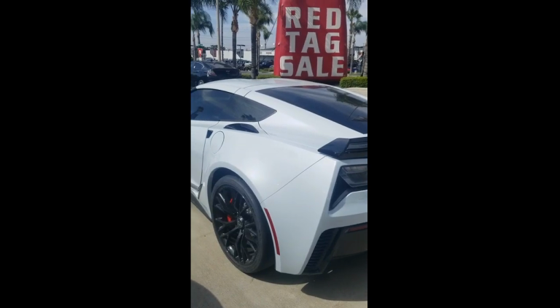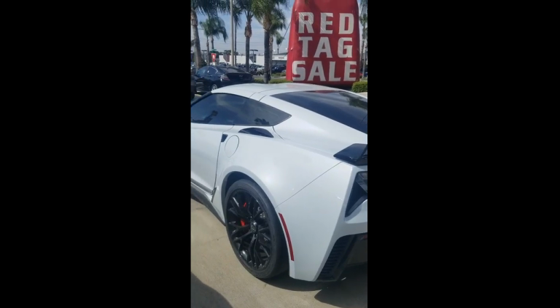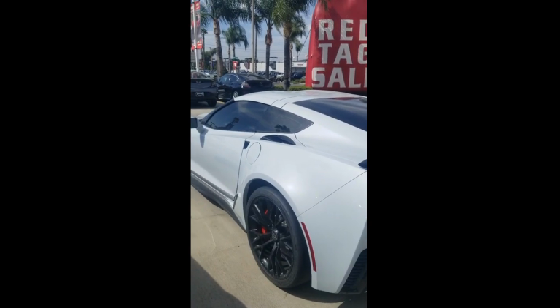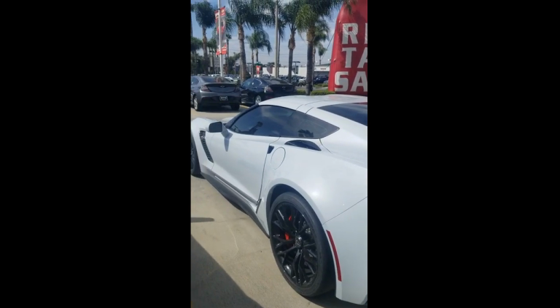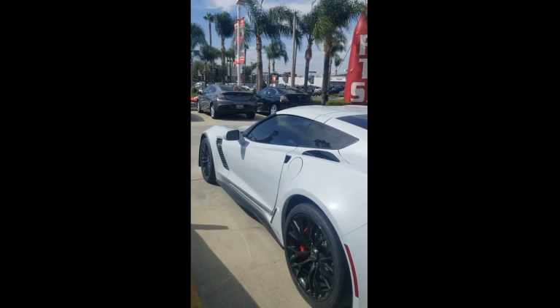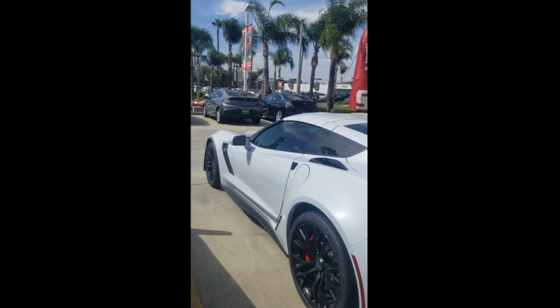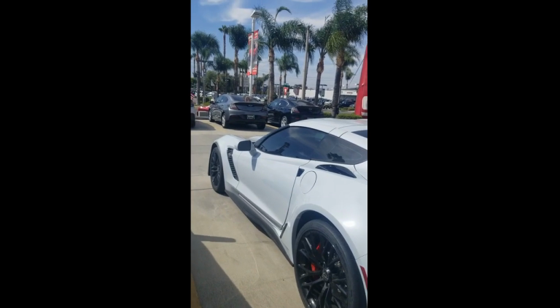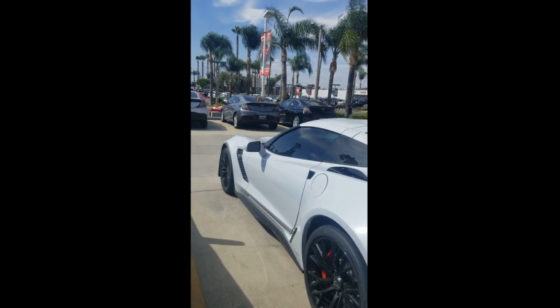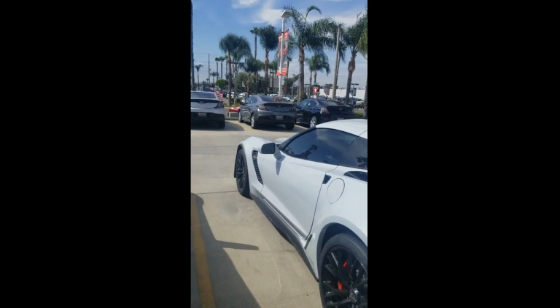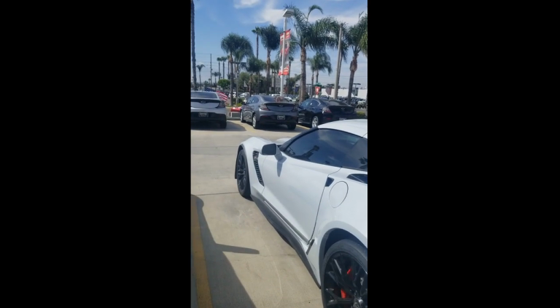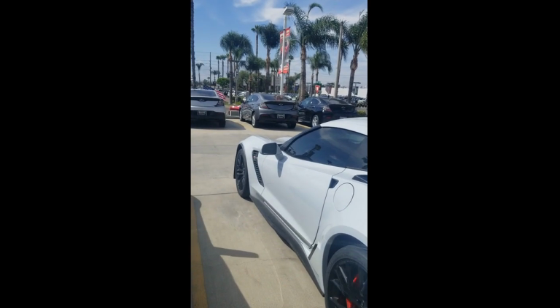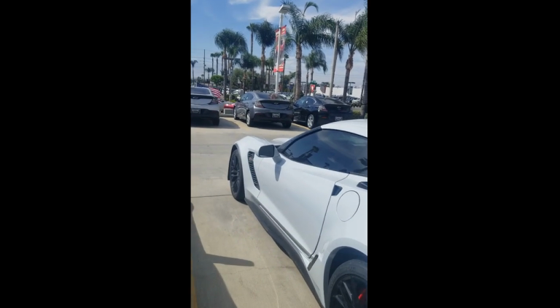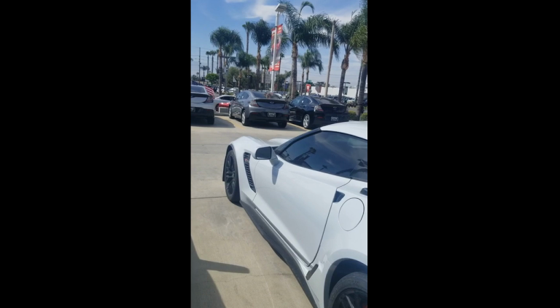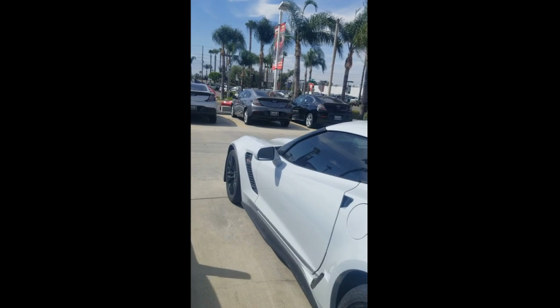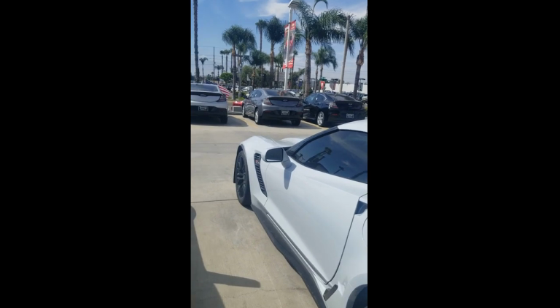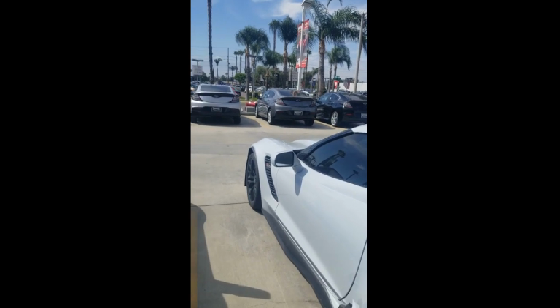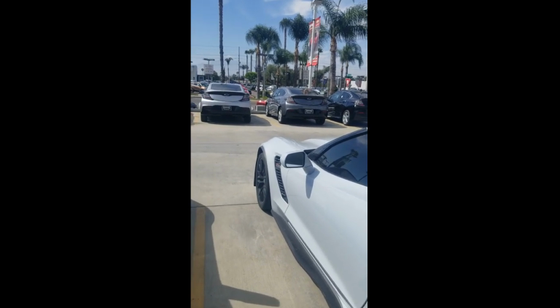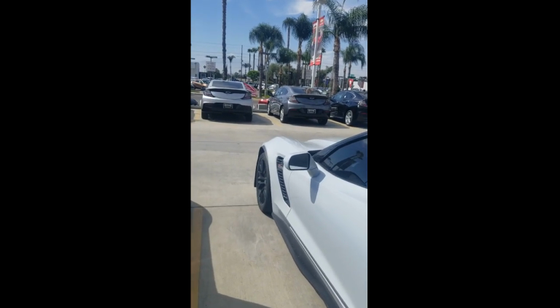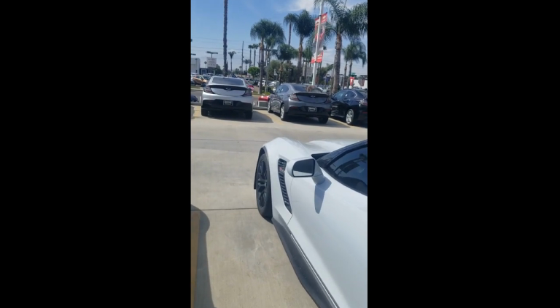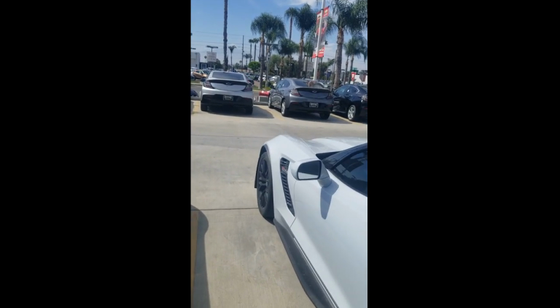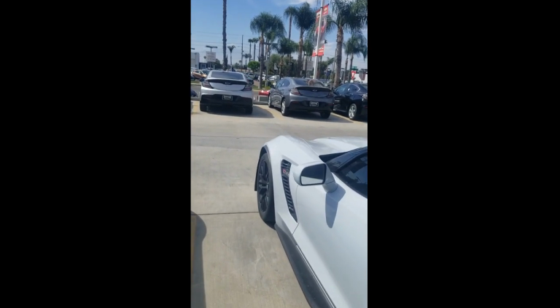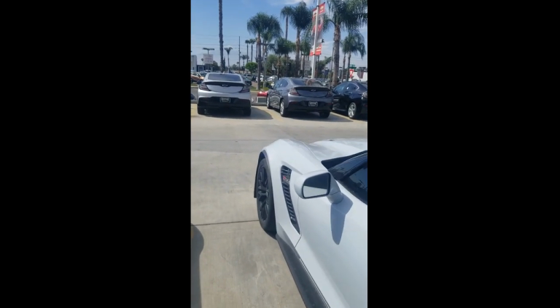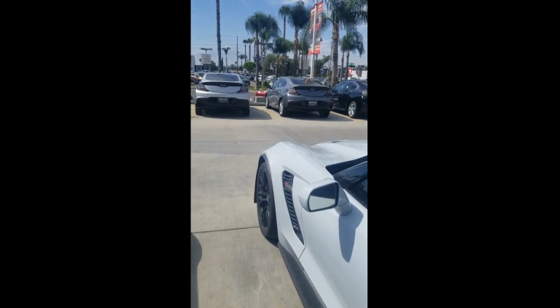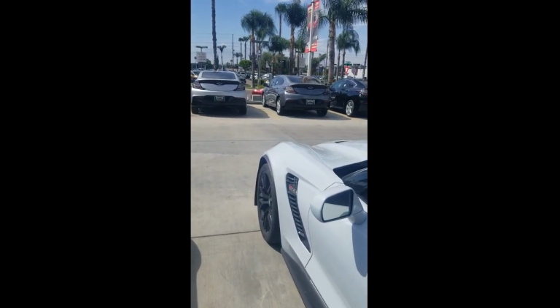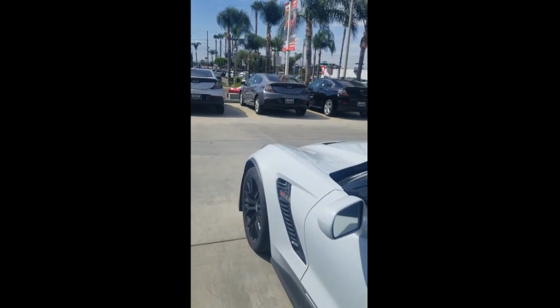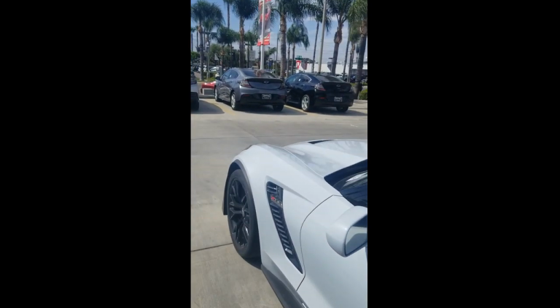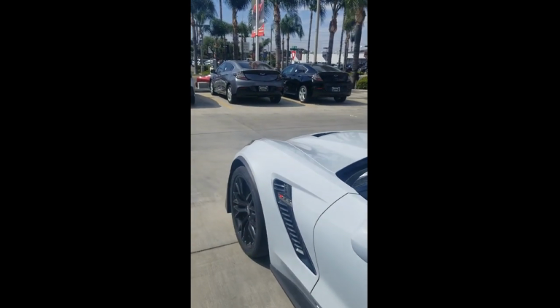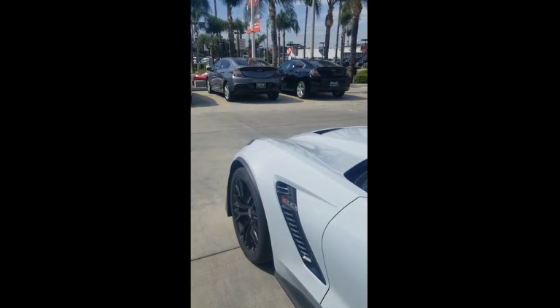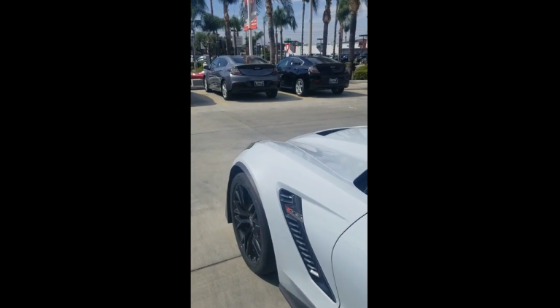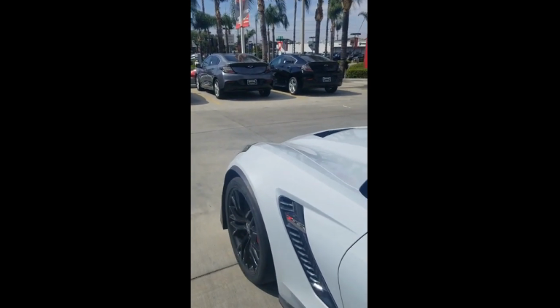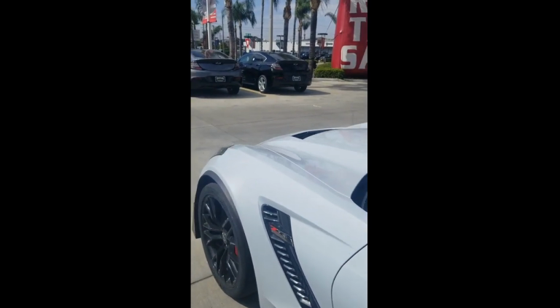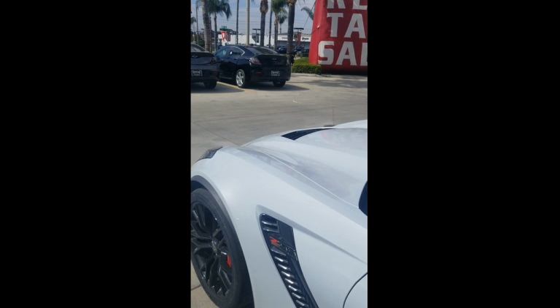Hello everybody, this is Jose Villalobos from Riverside Chevrolet. Today I'll be showing you guys a quick walk around video of the 2019 C06 Corvette.